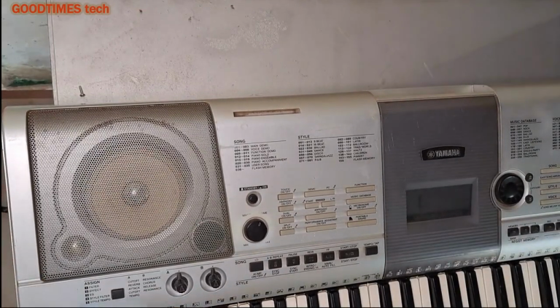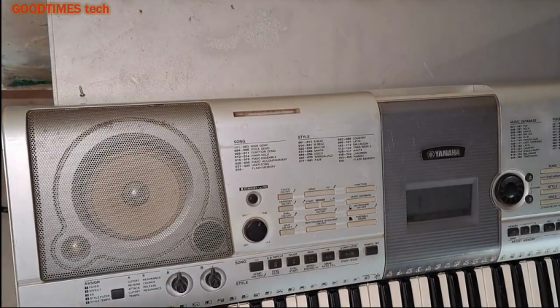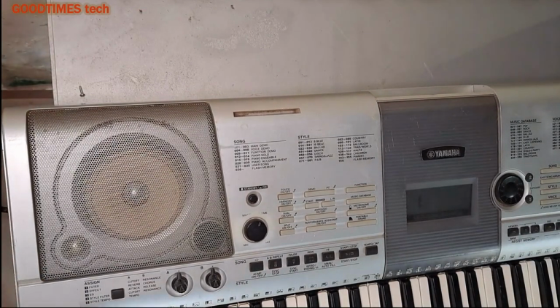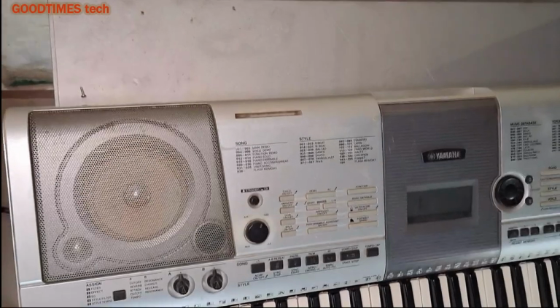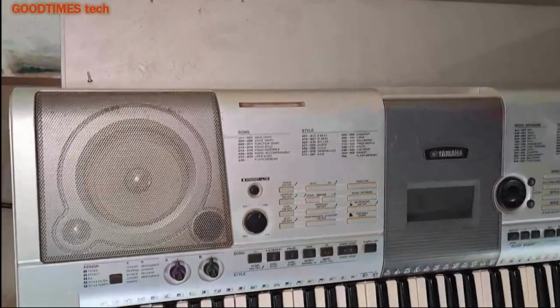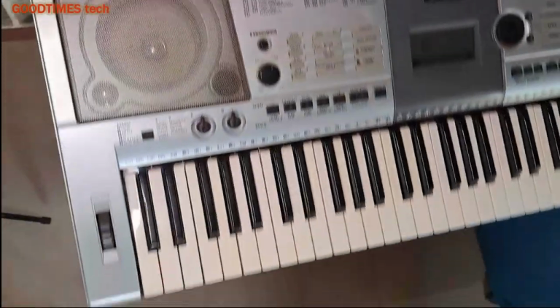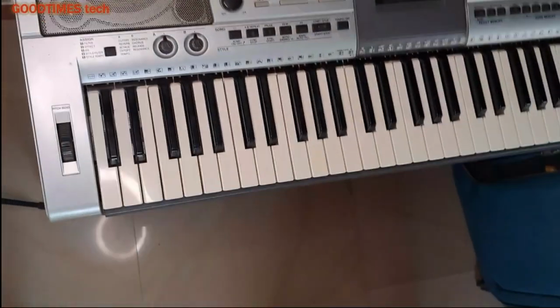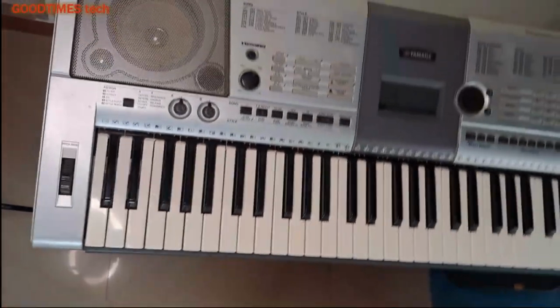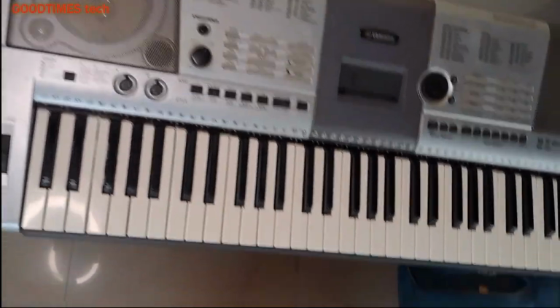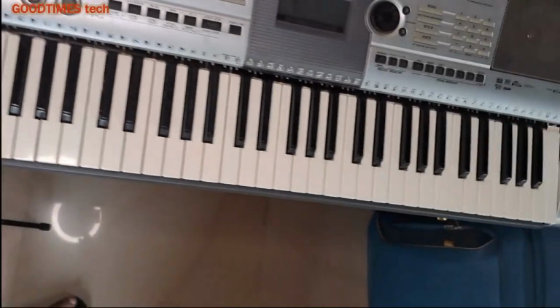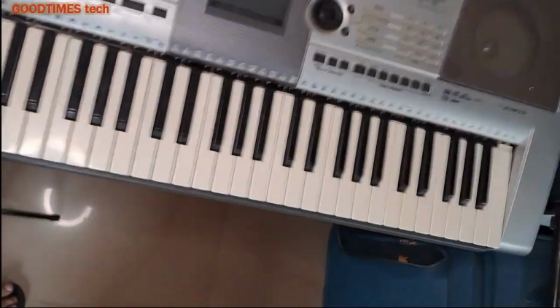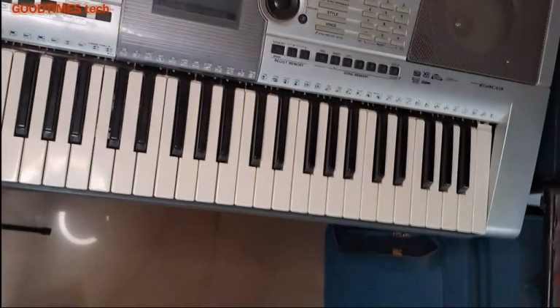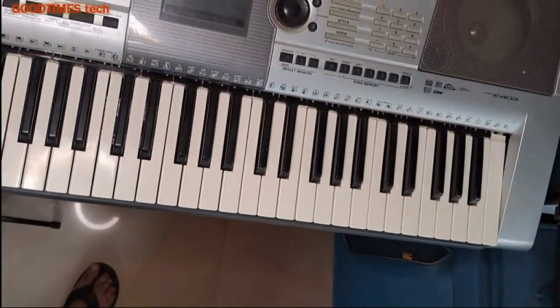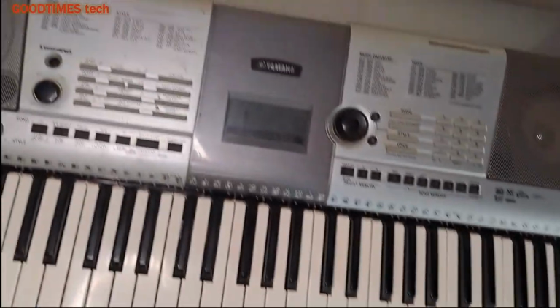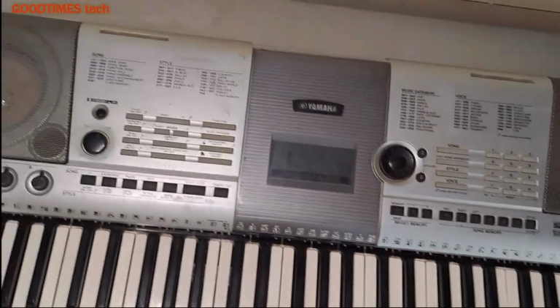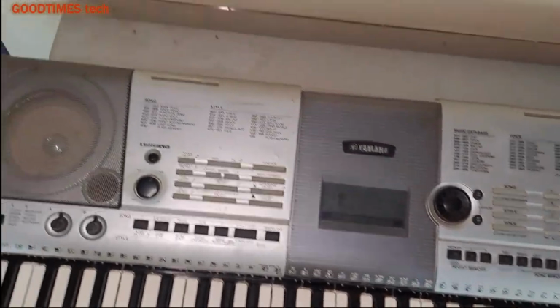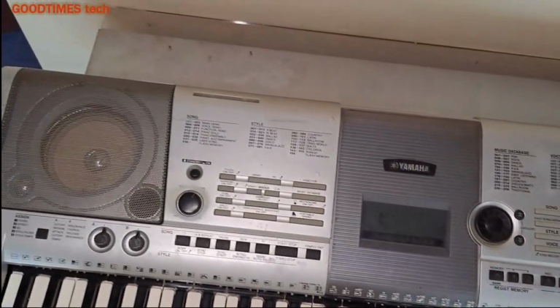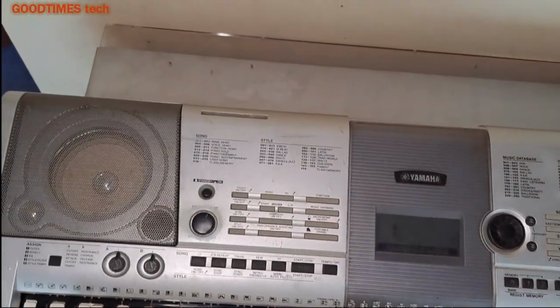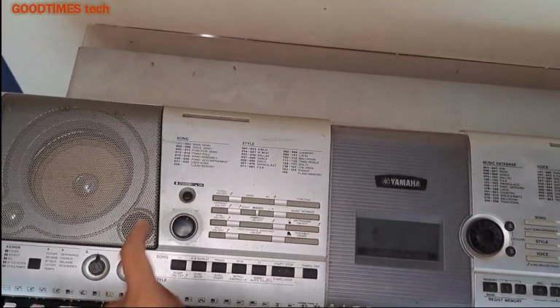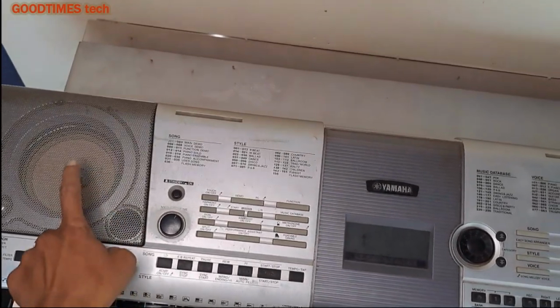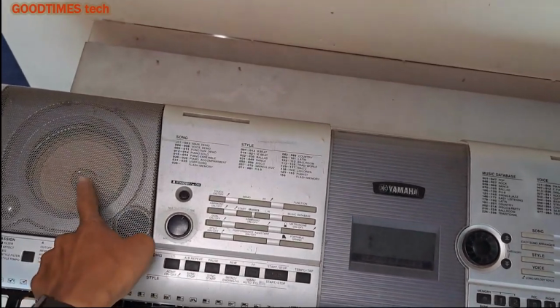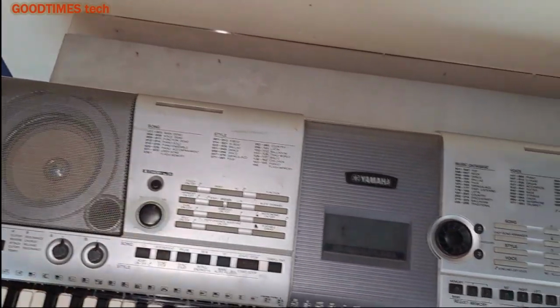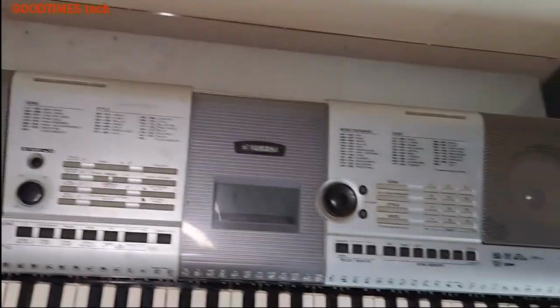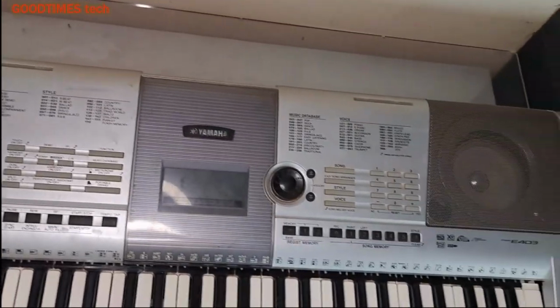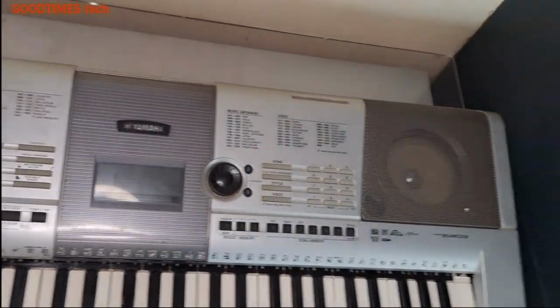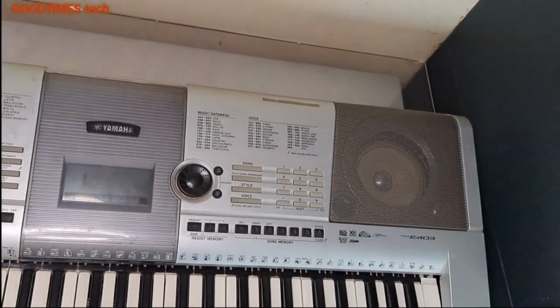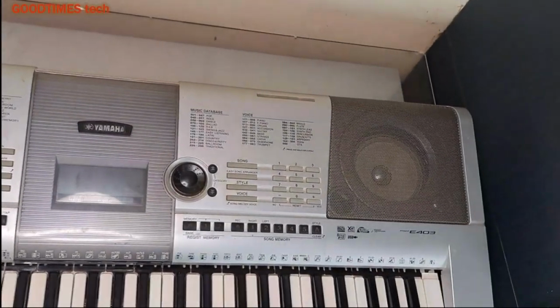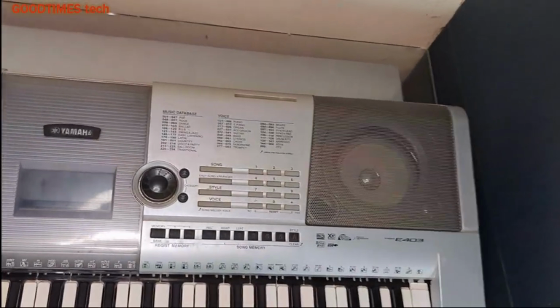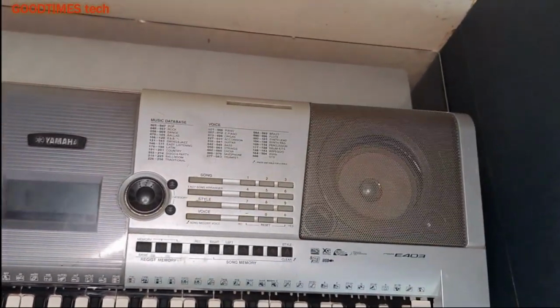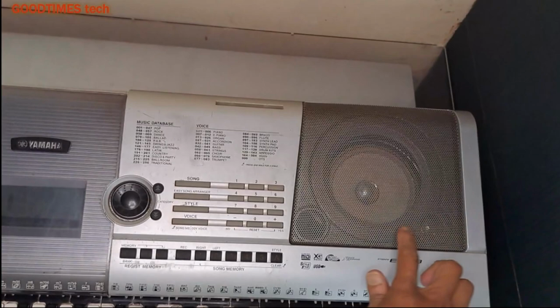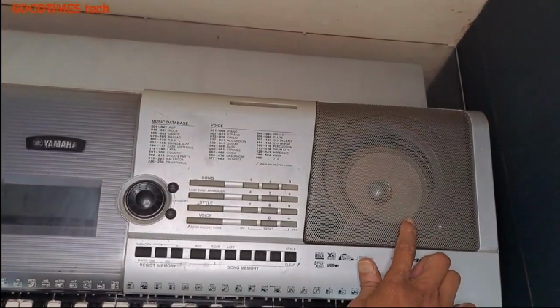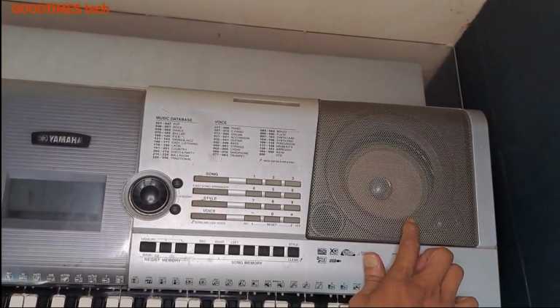You can see the difference between both the grills — this is the one that has been cleaned, and this is the one not yet cleaned.